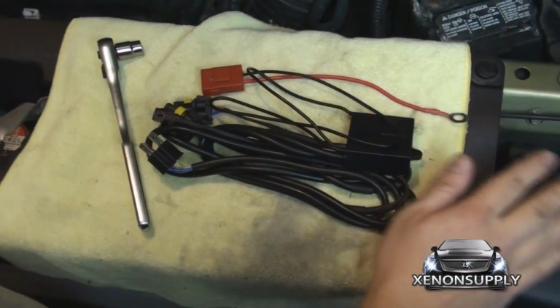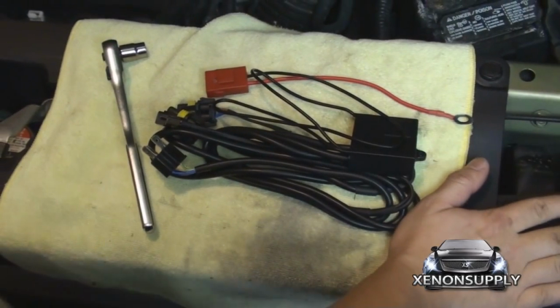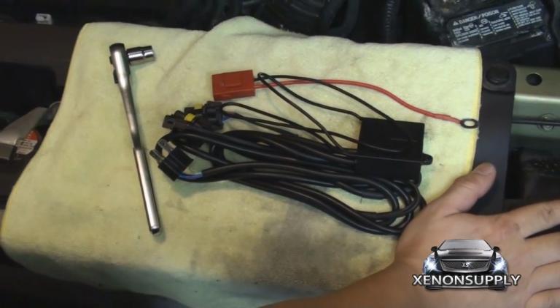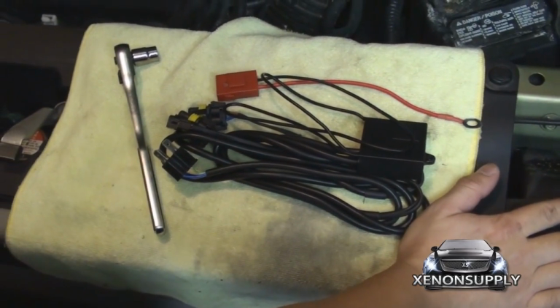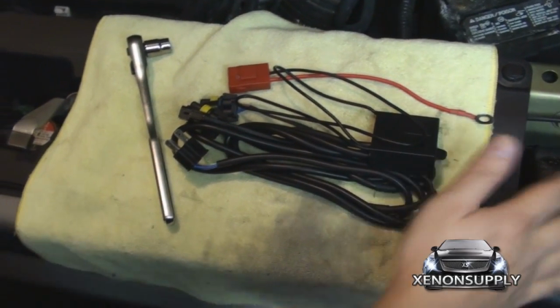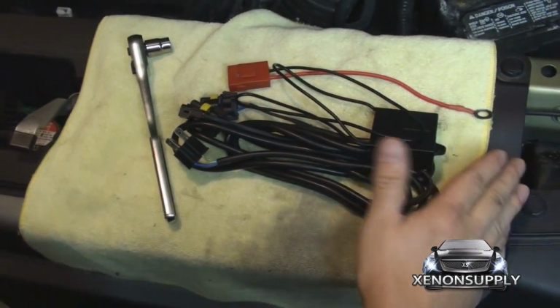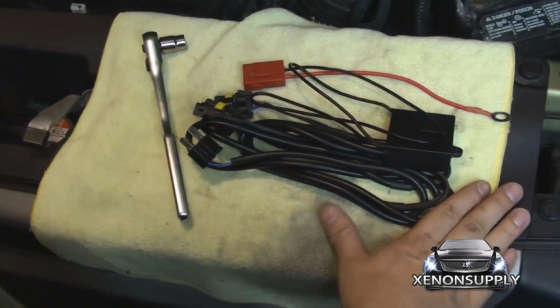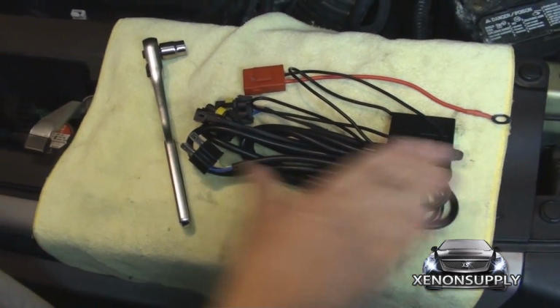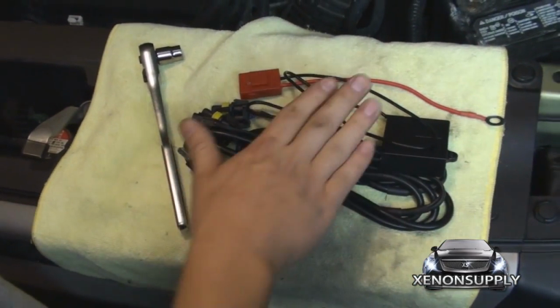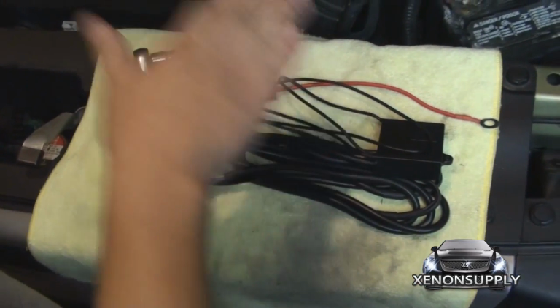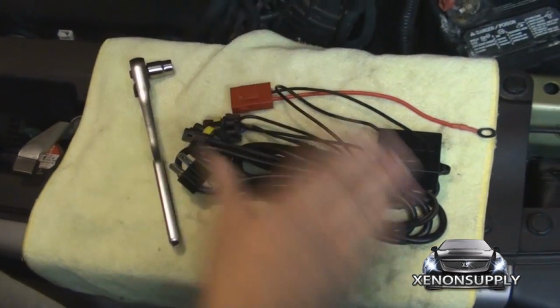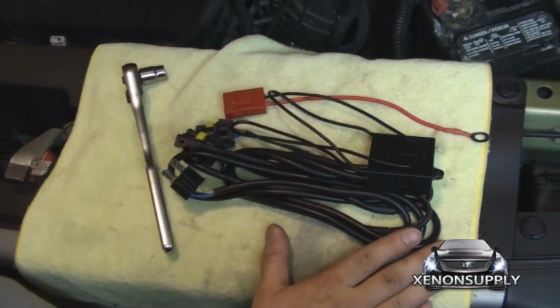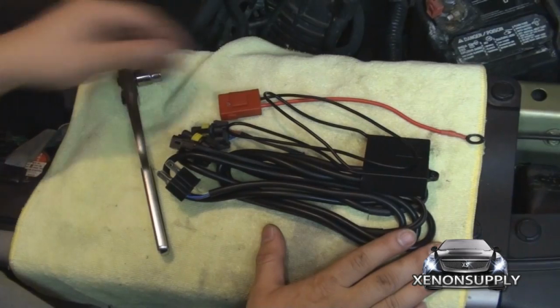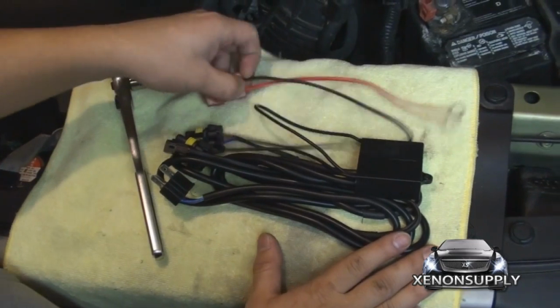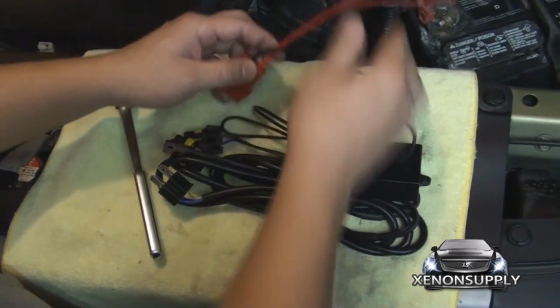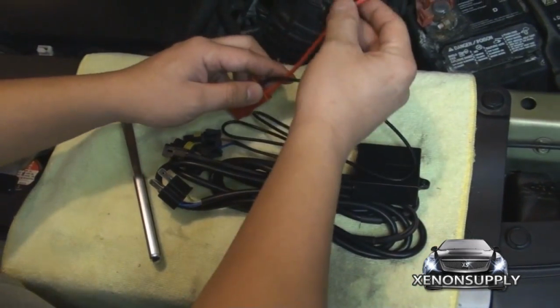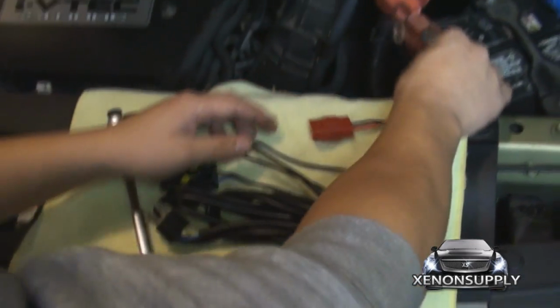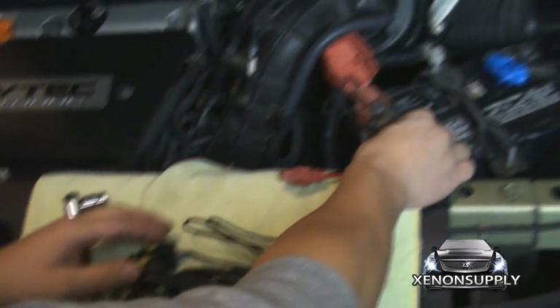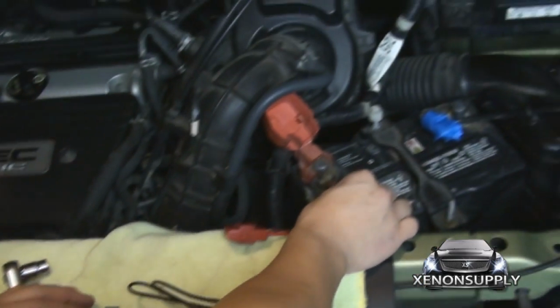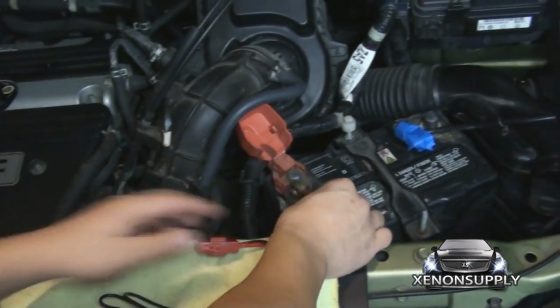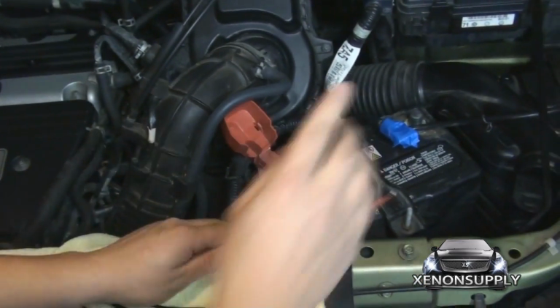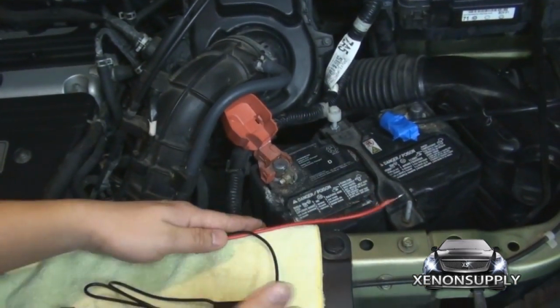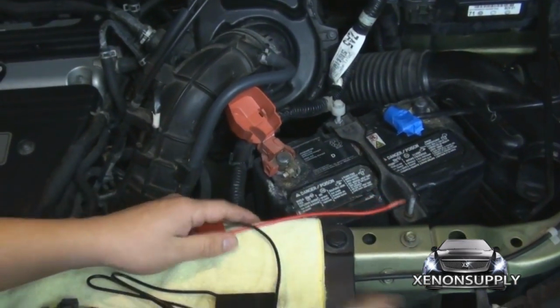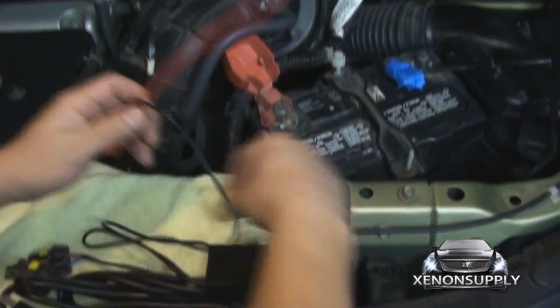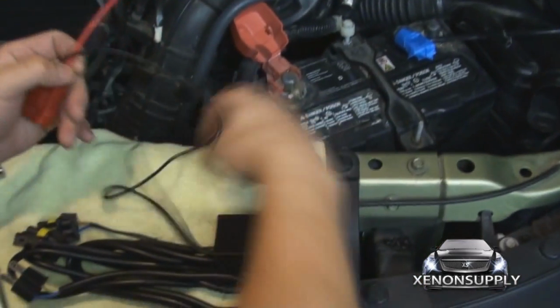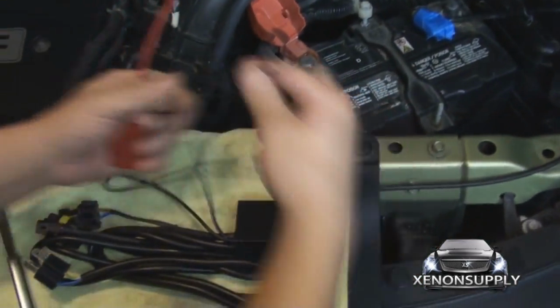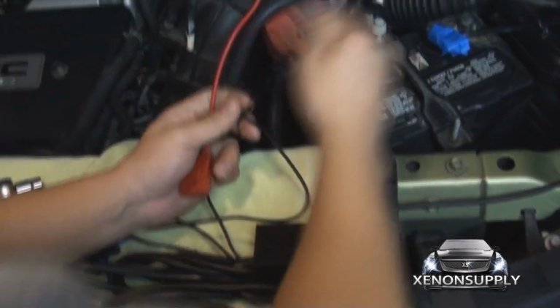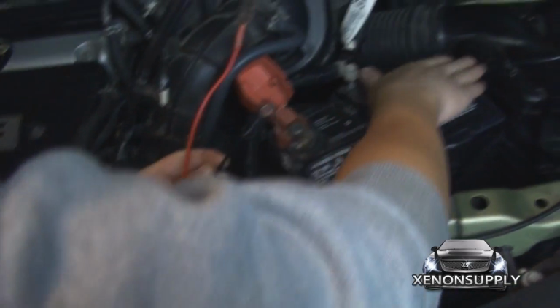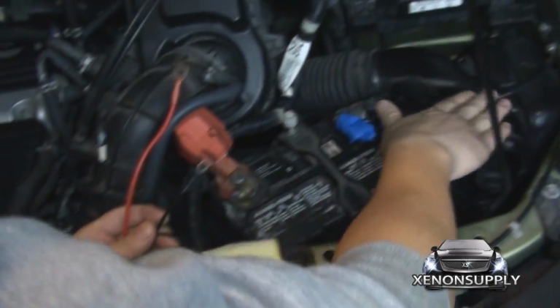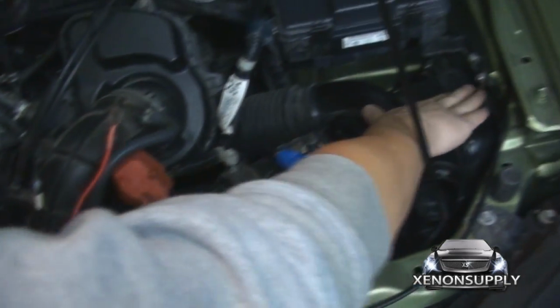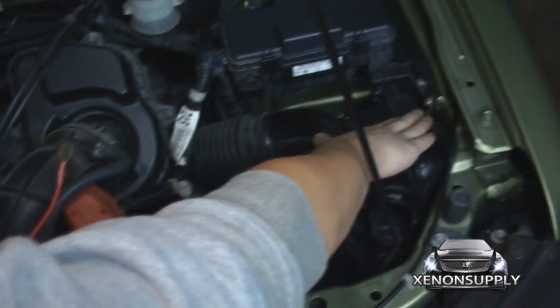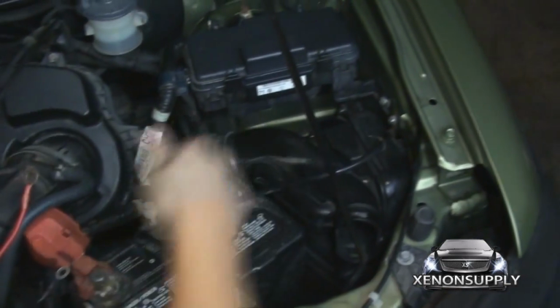Because this is a bi-xenon kit, the wiring harness must be directly bolted to the battery for power. Your positive lead can be bolted to the battery here and the negative lead can be bolted to the chassis, following this grounding wire over here.